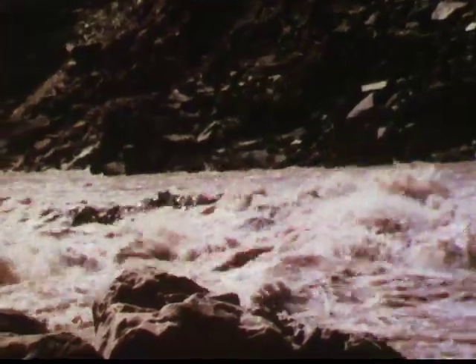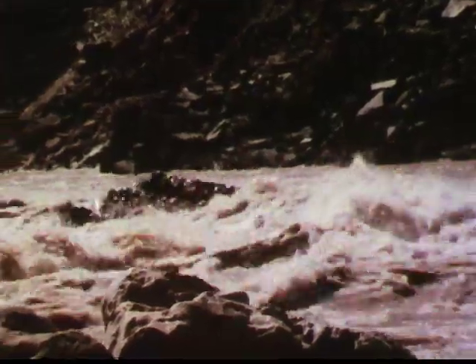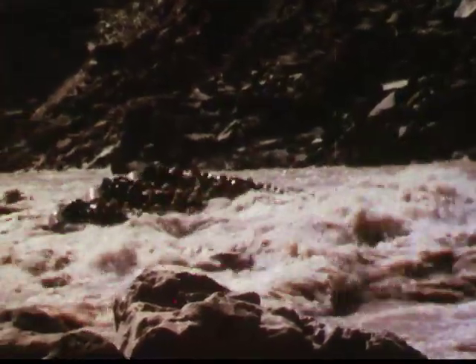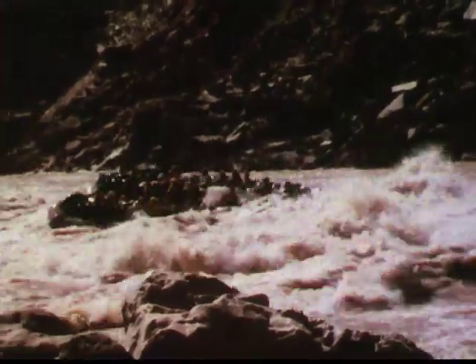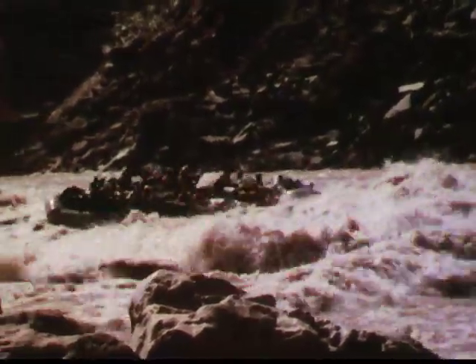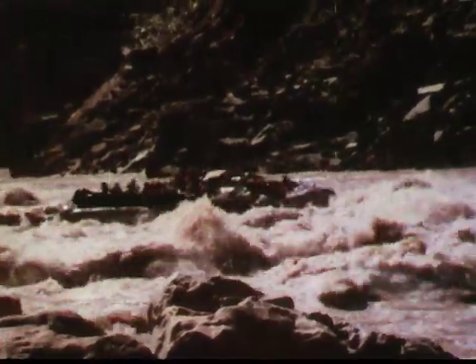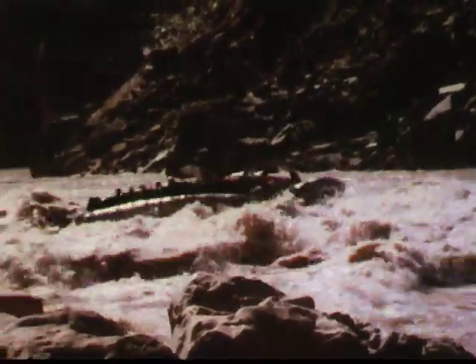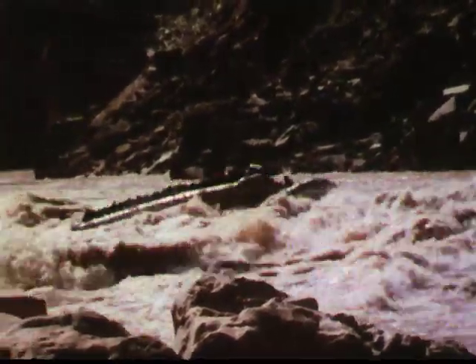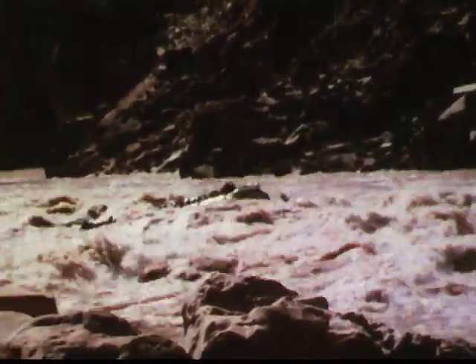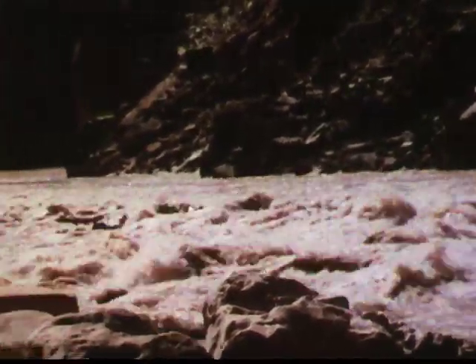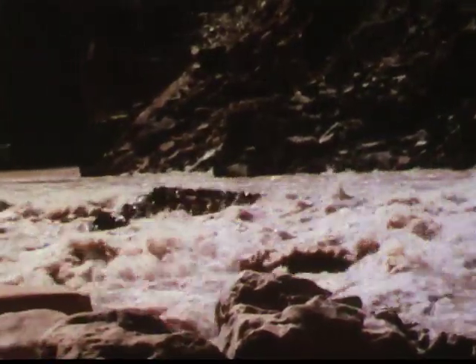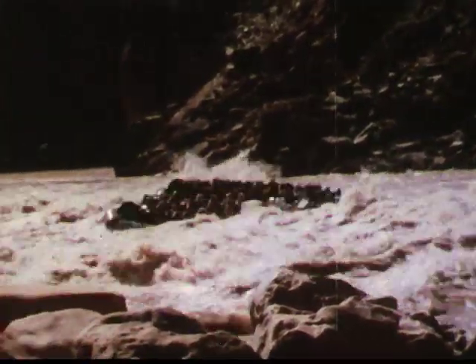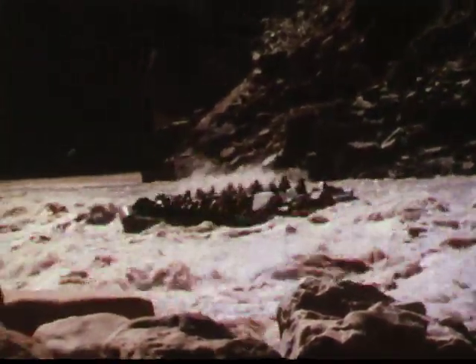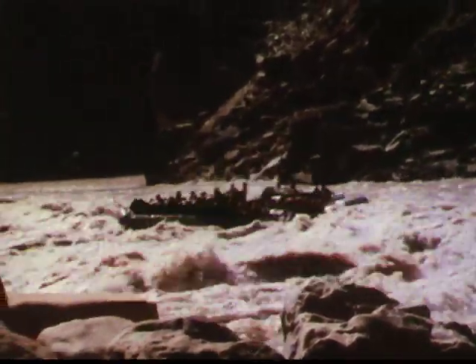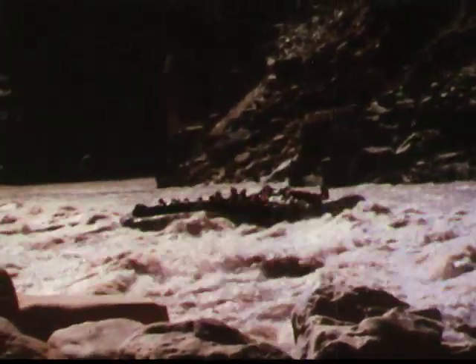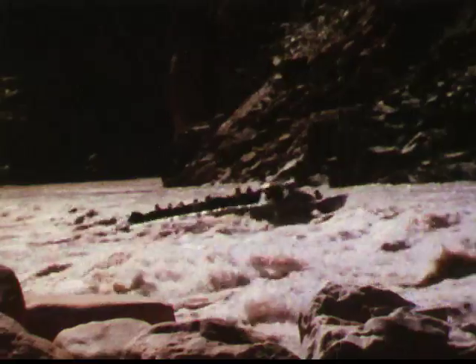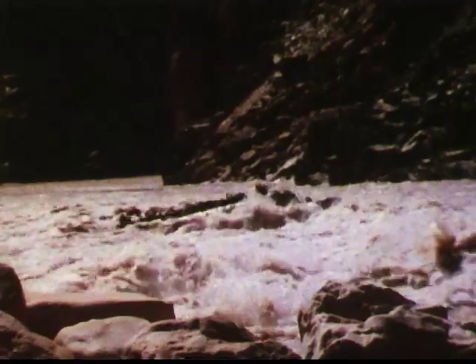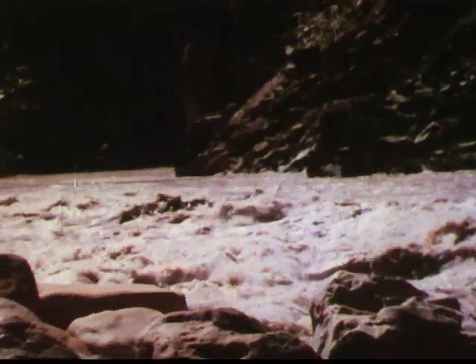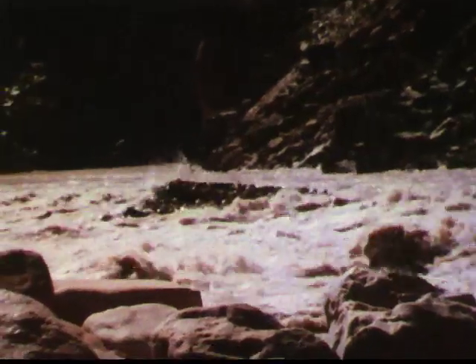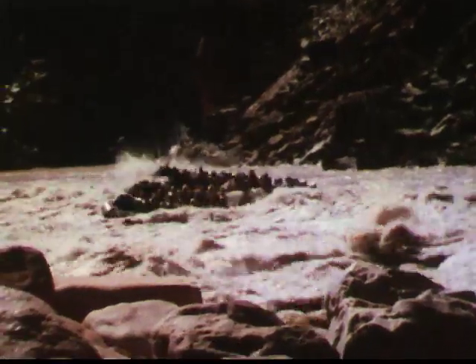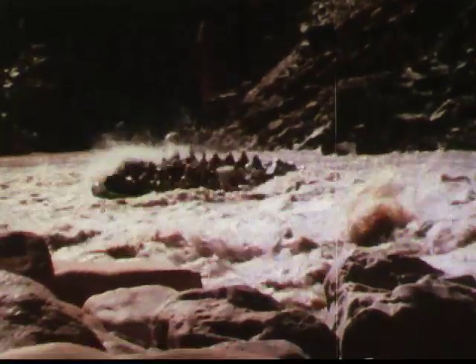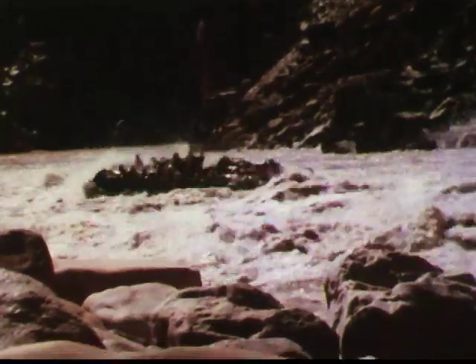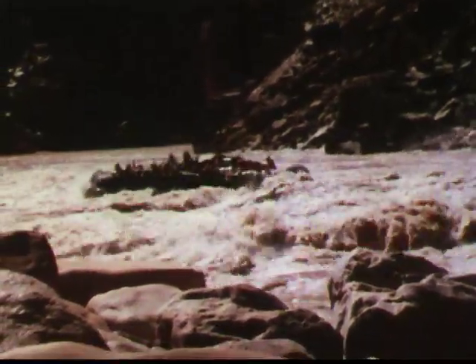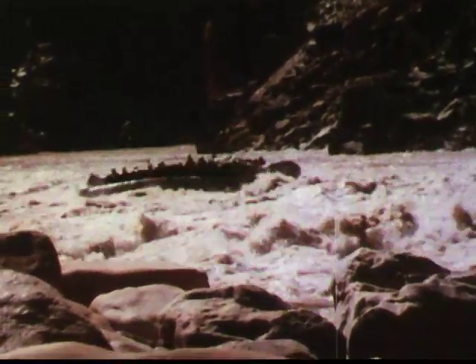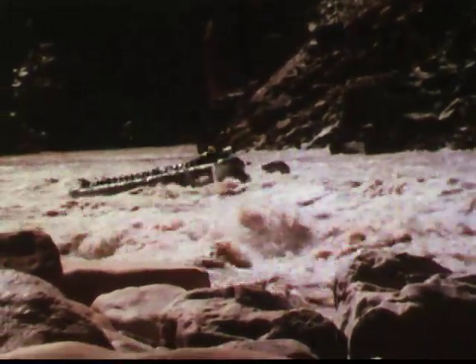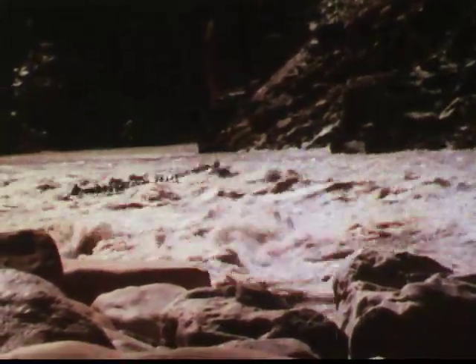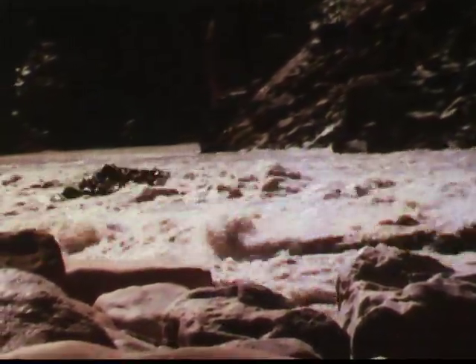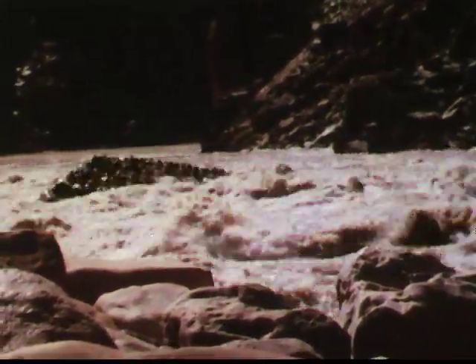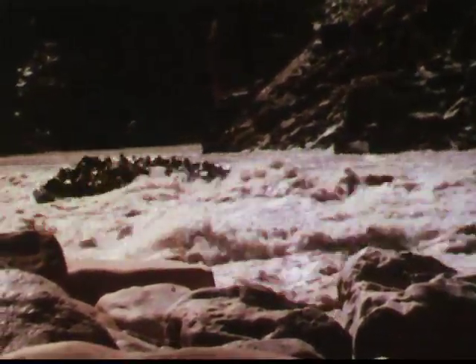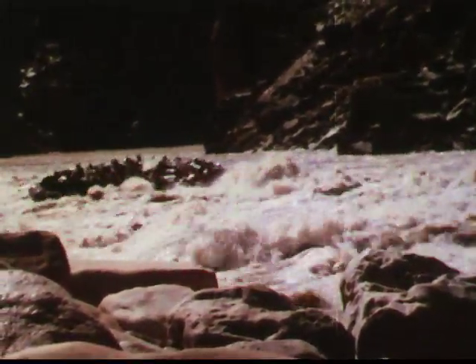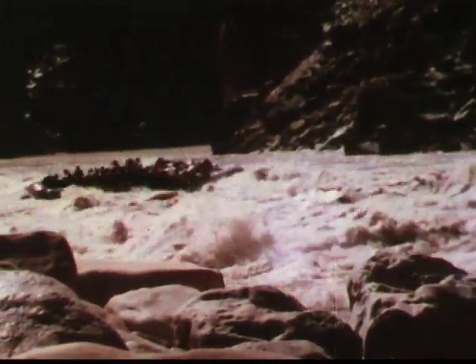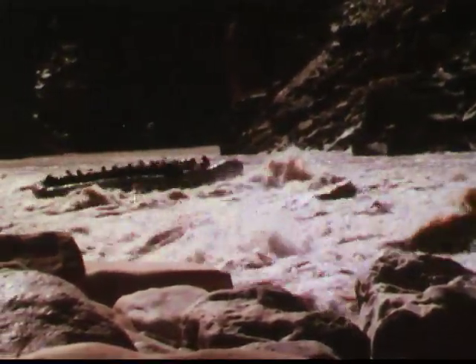And she's surrounded by millions and millions of years, every moment of which, at one time, was now.